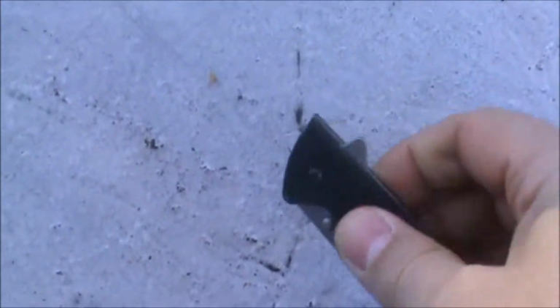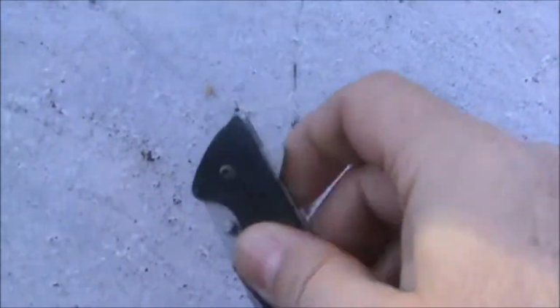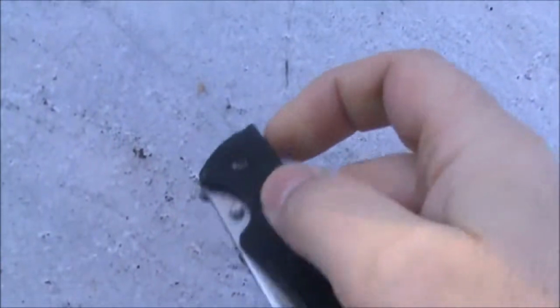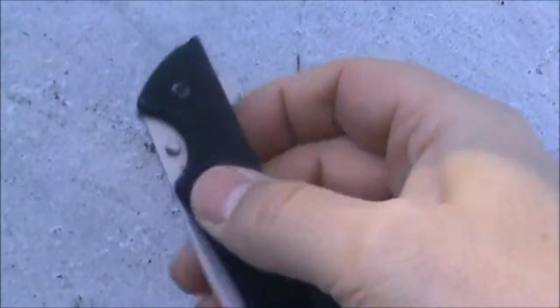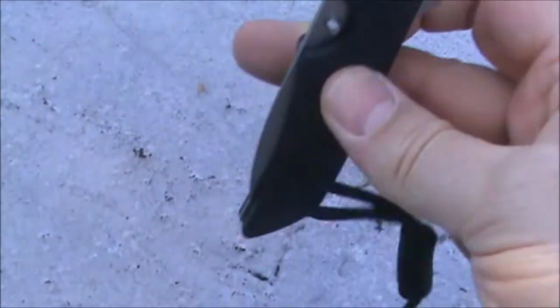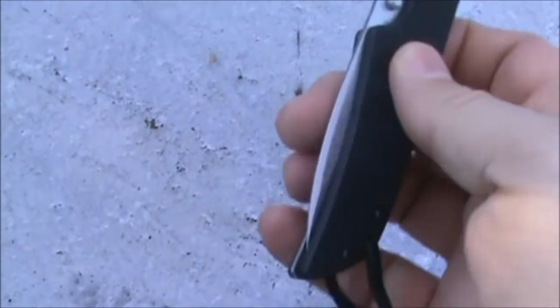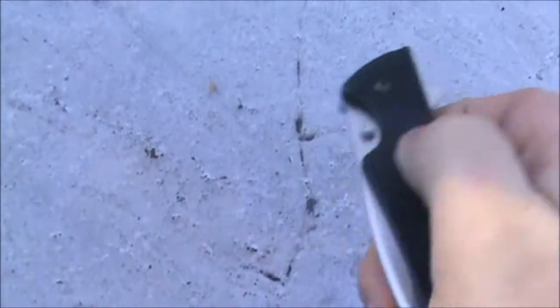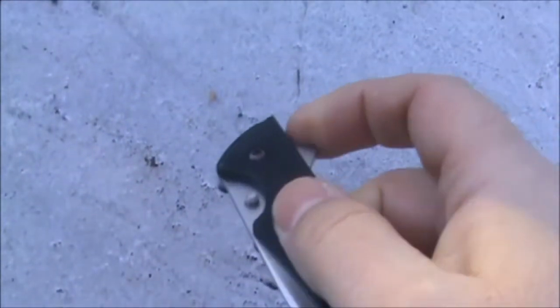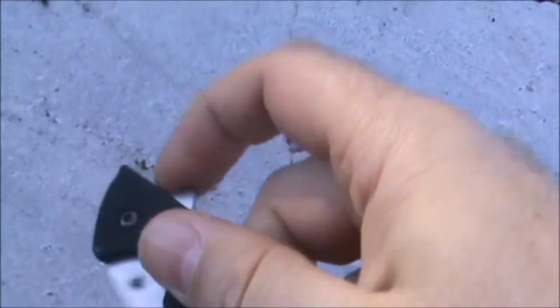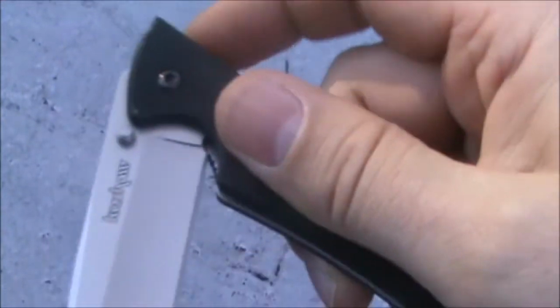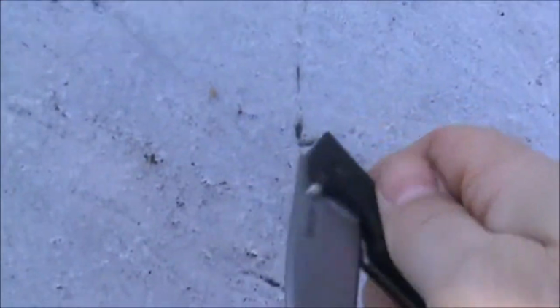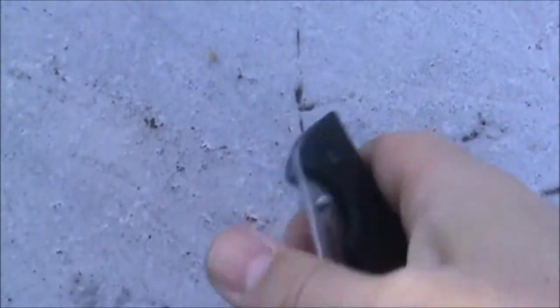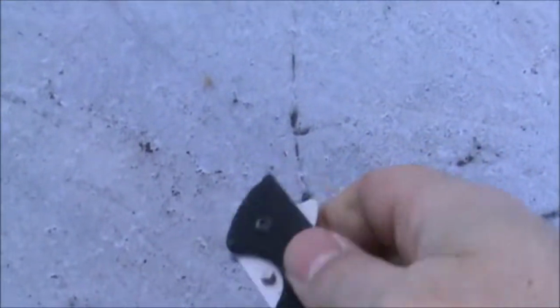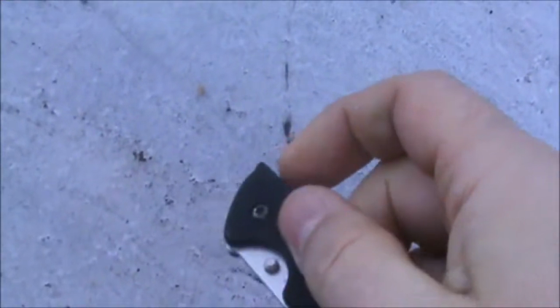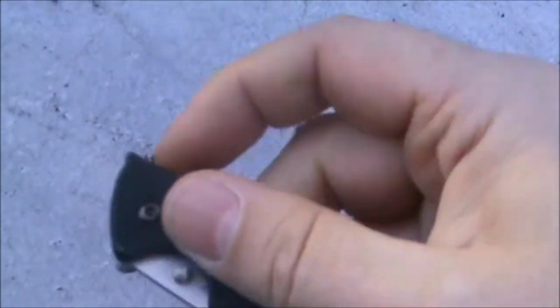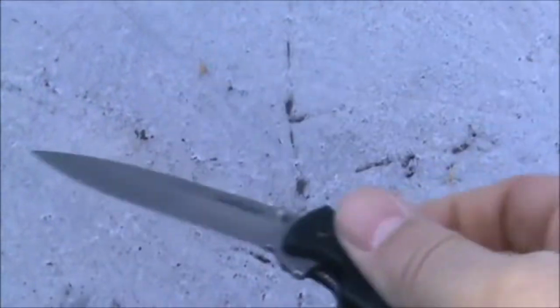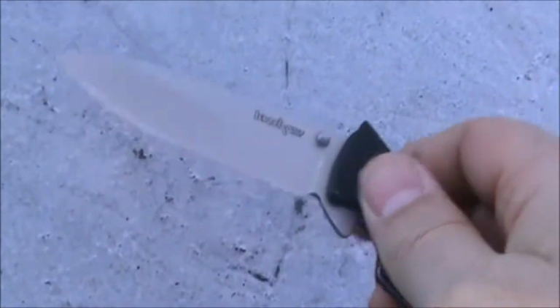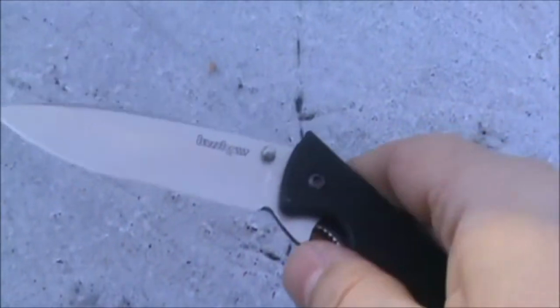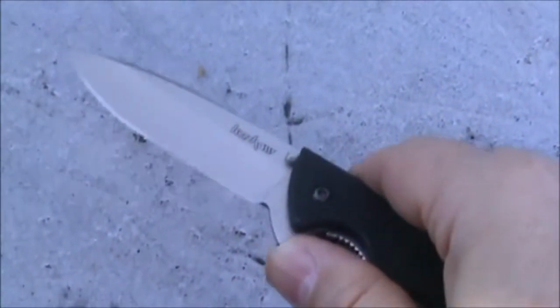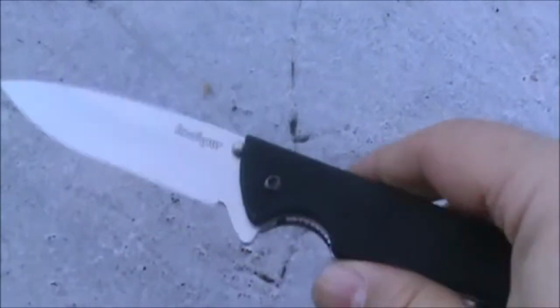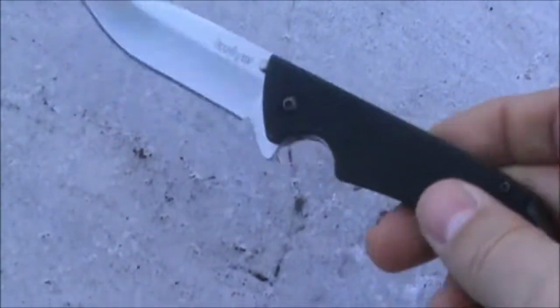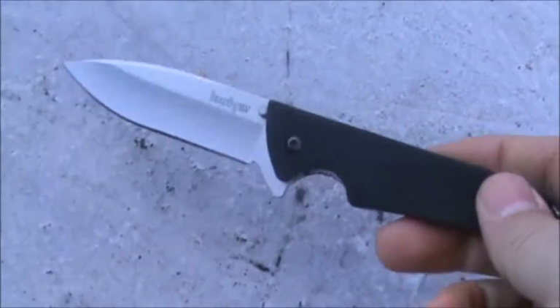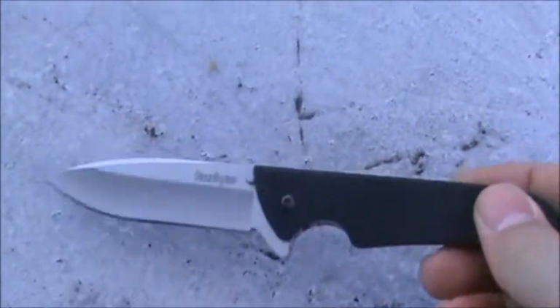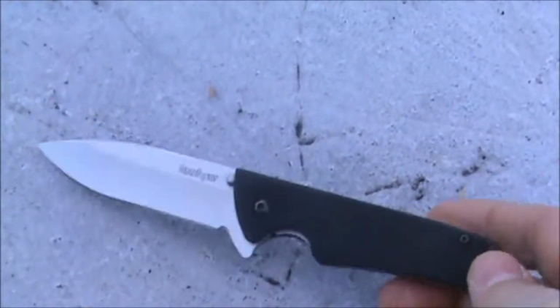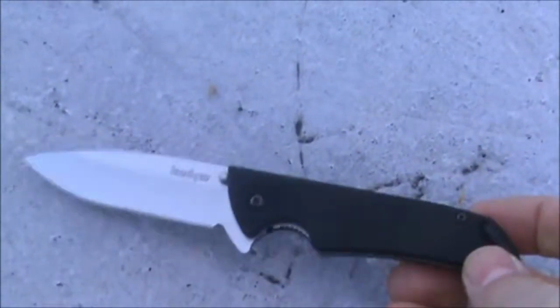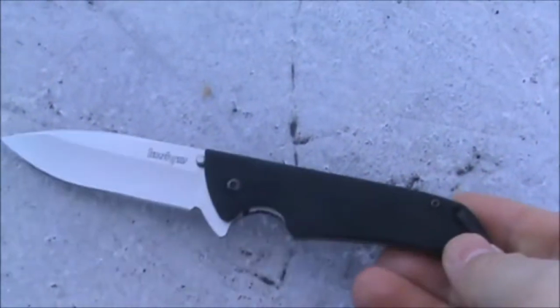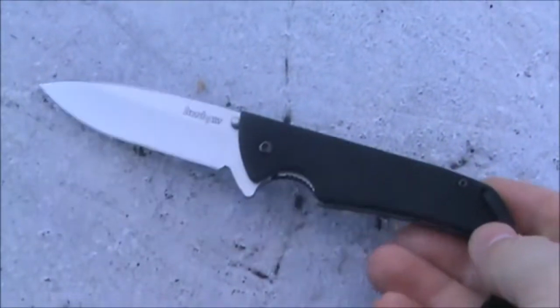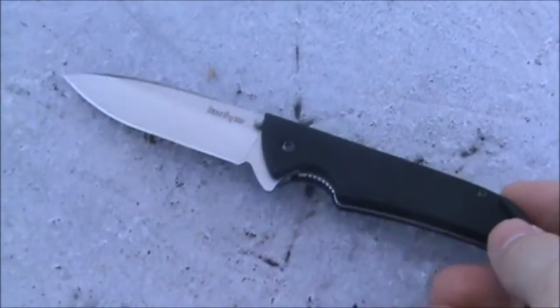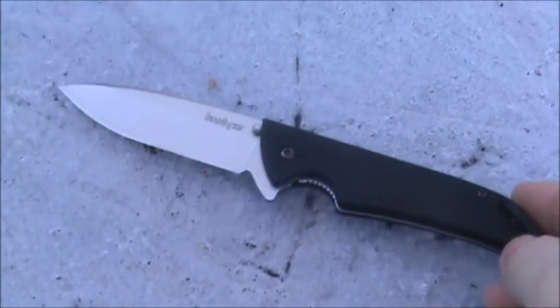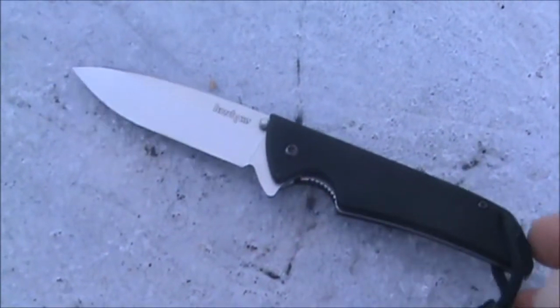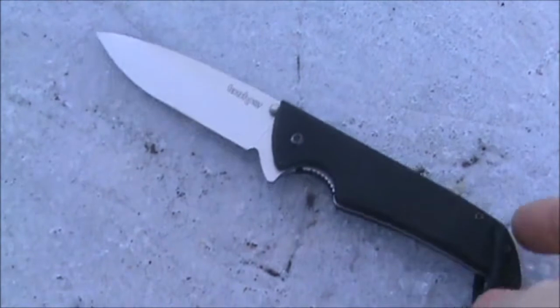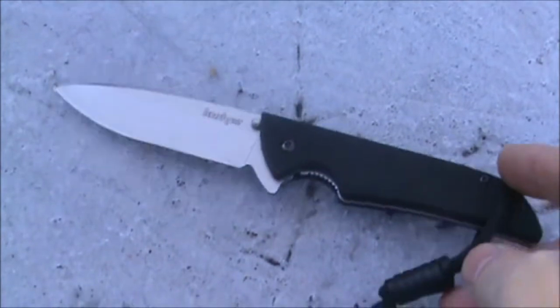It is a flipper design. It's cold out today — let's see if I can flip it open. I don't want to knock my camera over, but trust me, it does flip with a little wrist action.